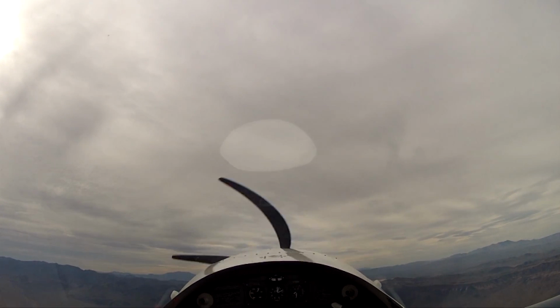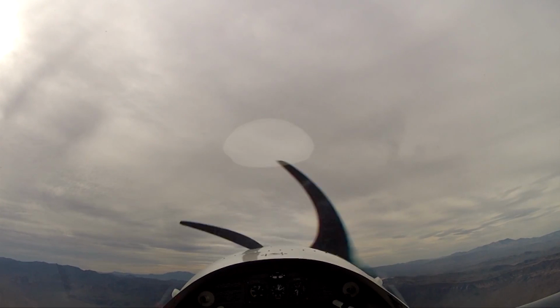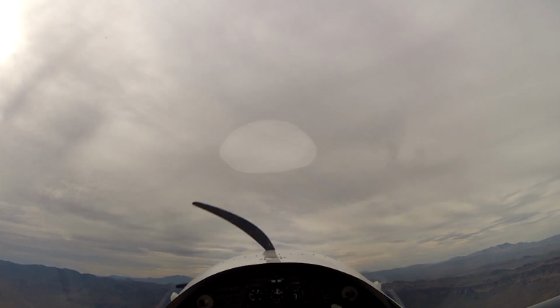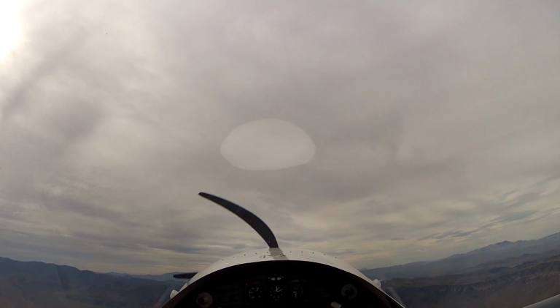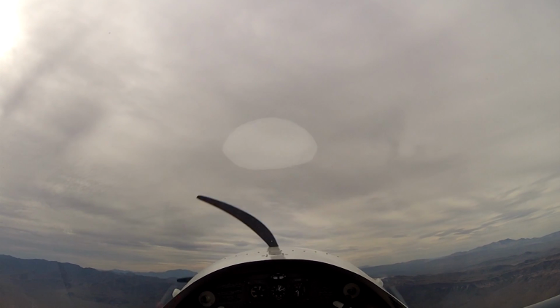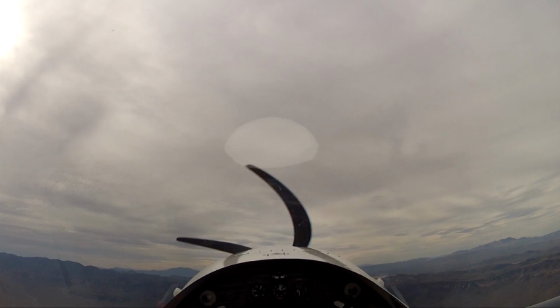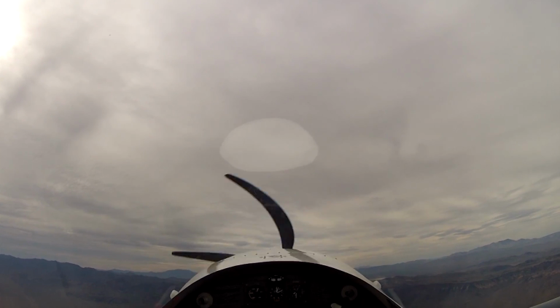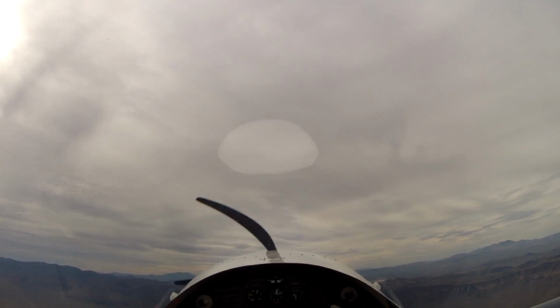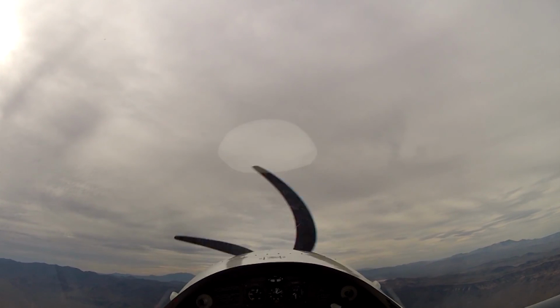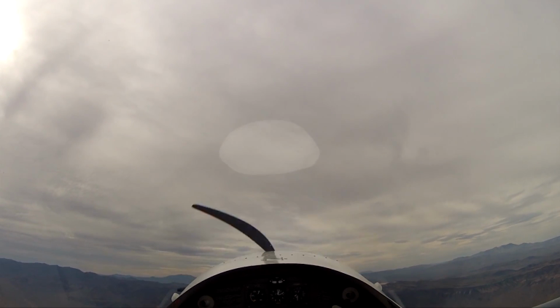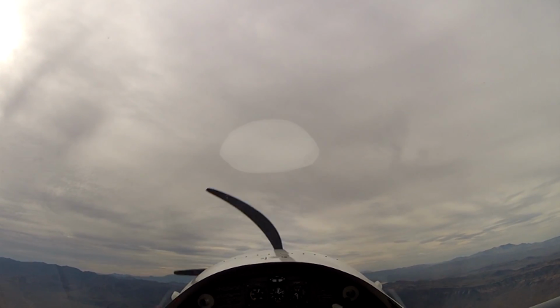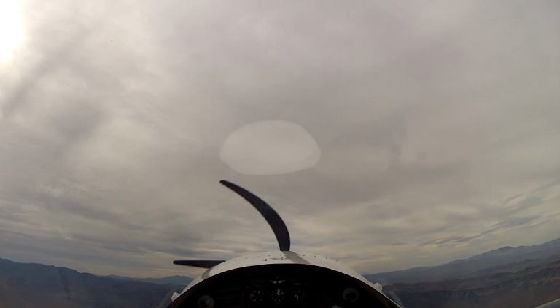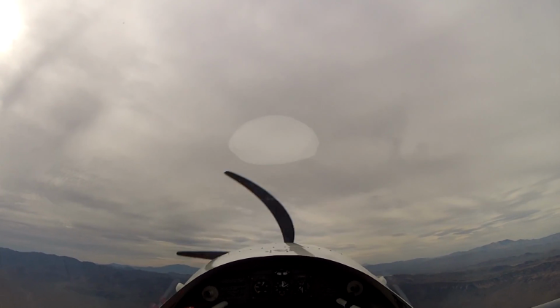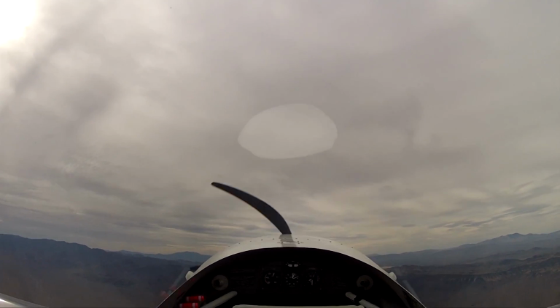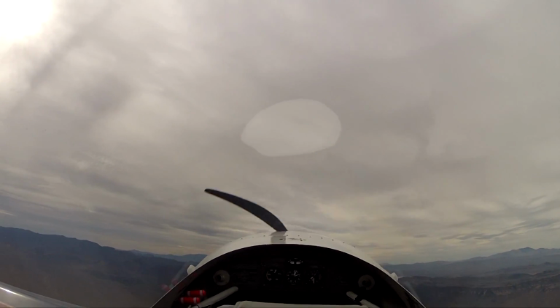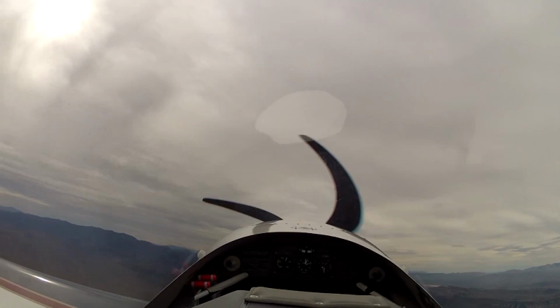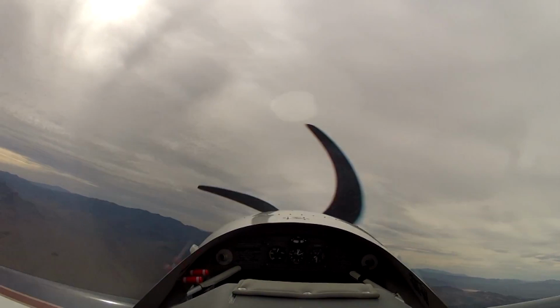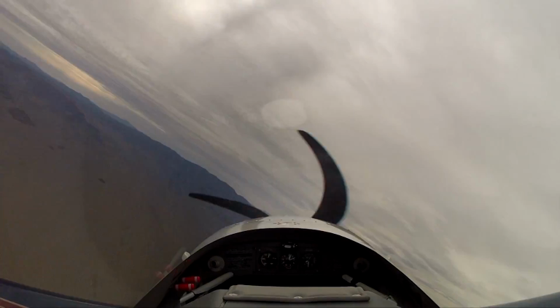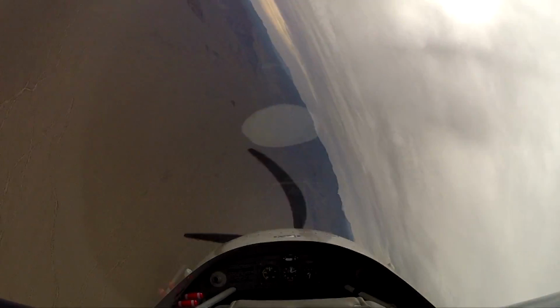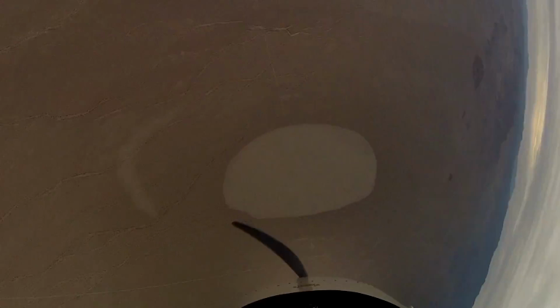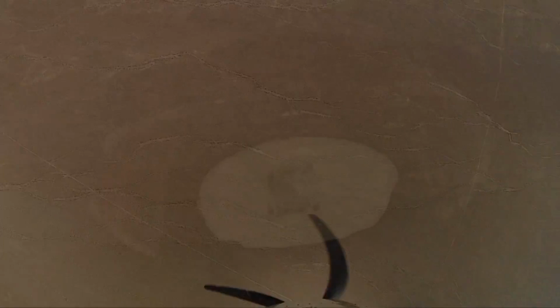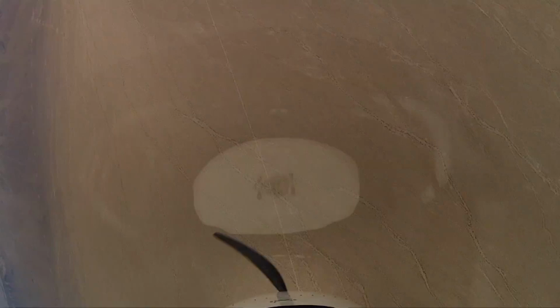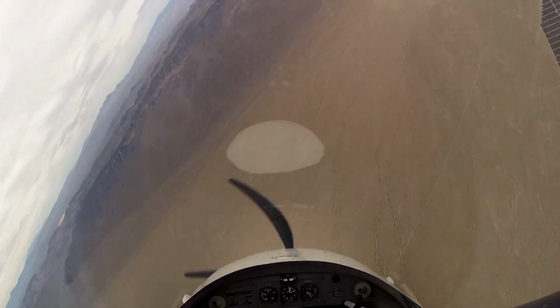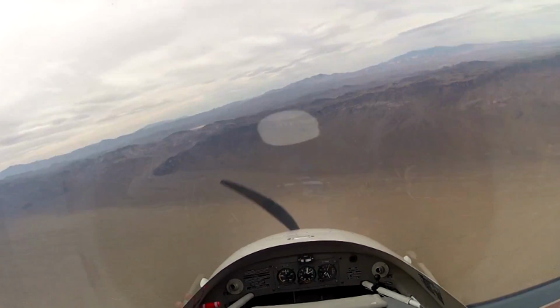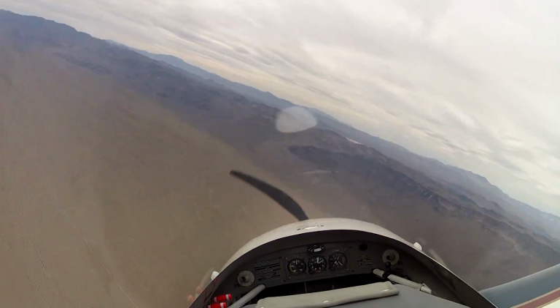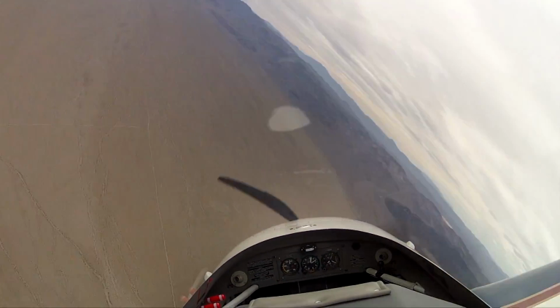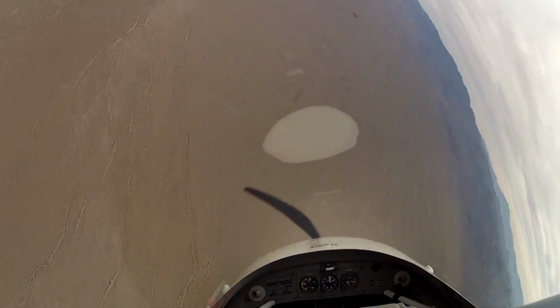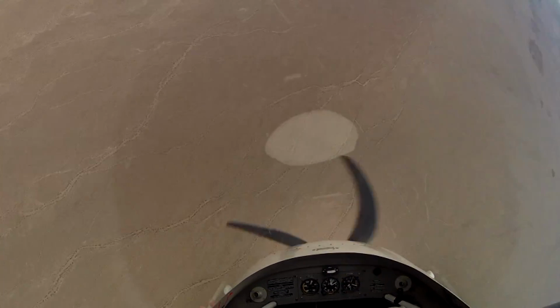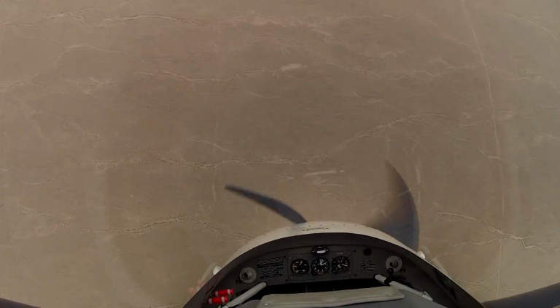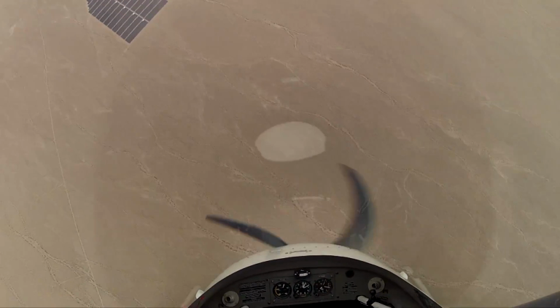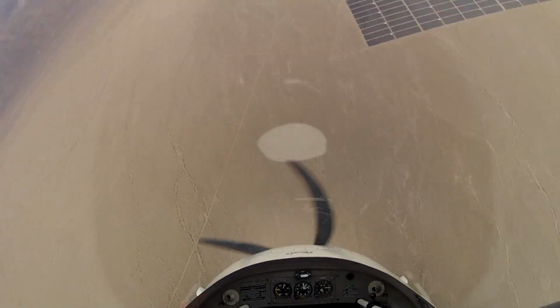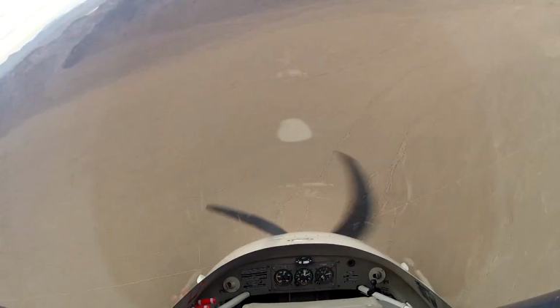Here comes the buffet. Stick all the way back. There's half a turn. There's one. Accelerates a little bit. There's two.